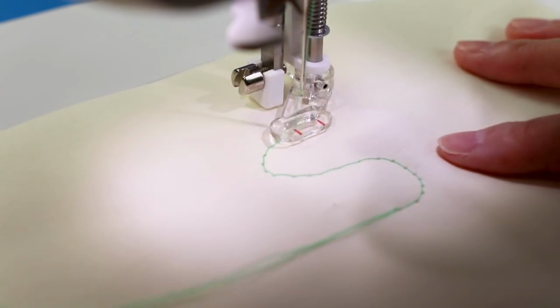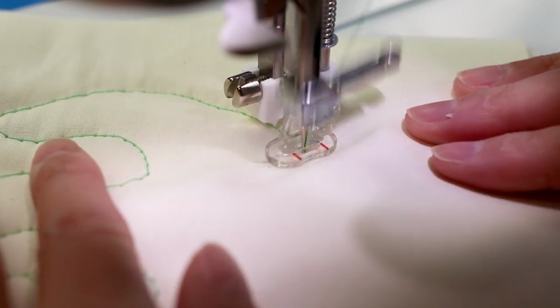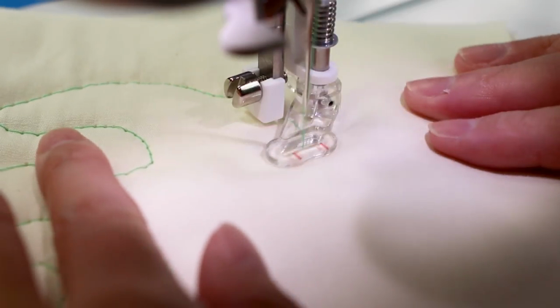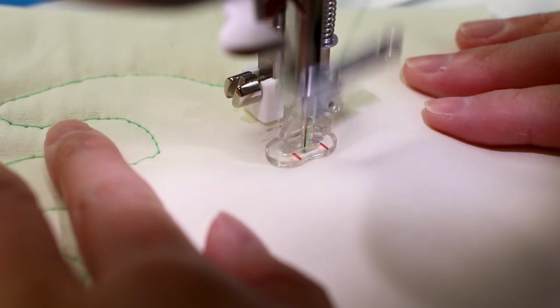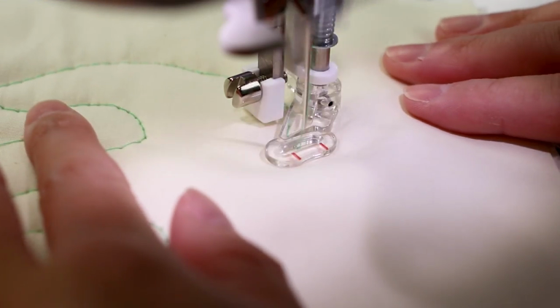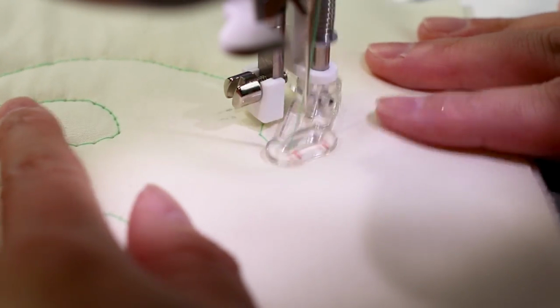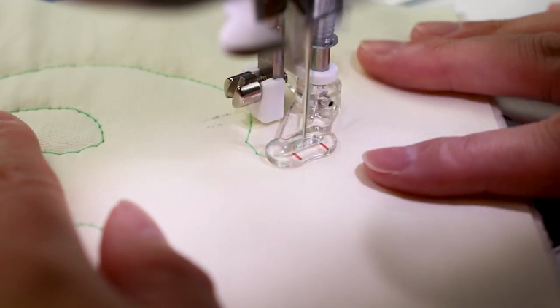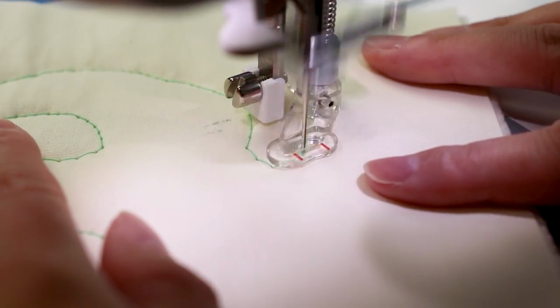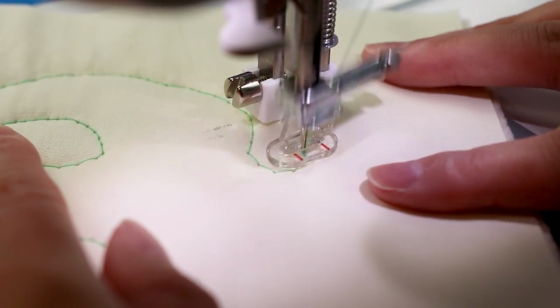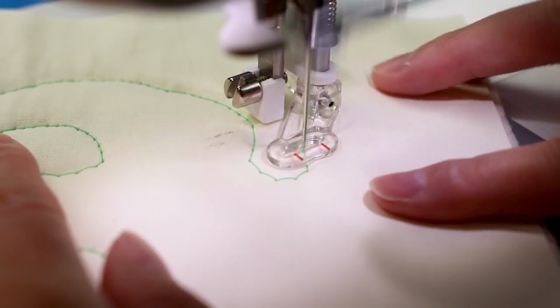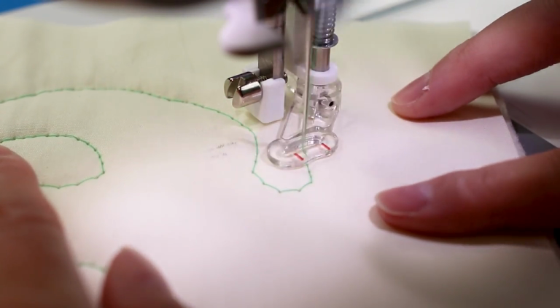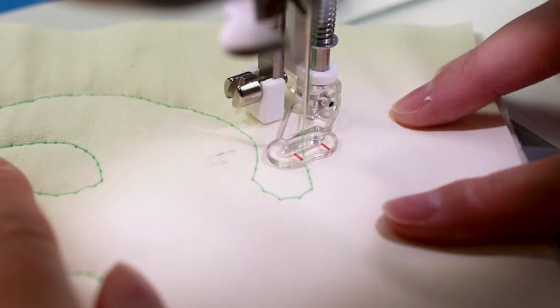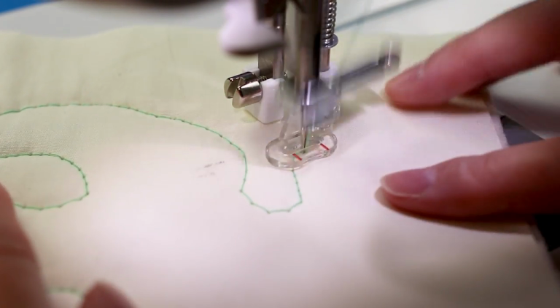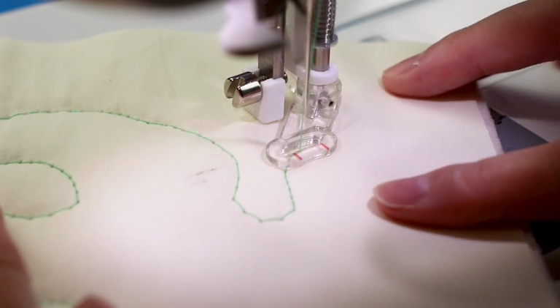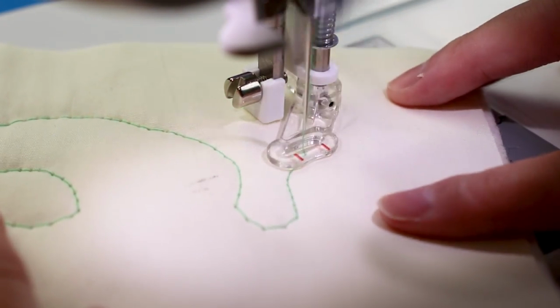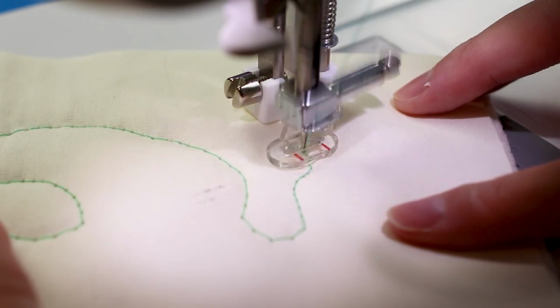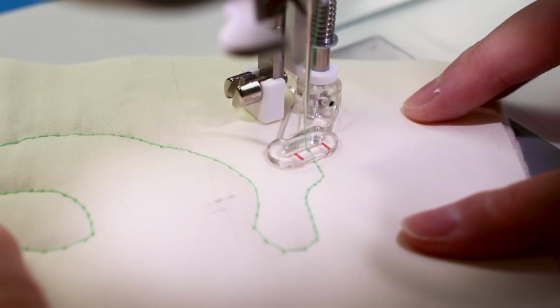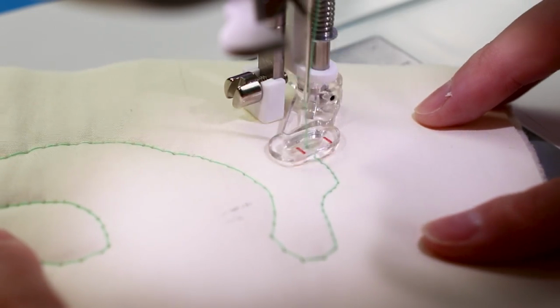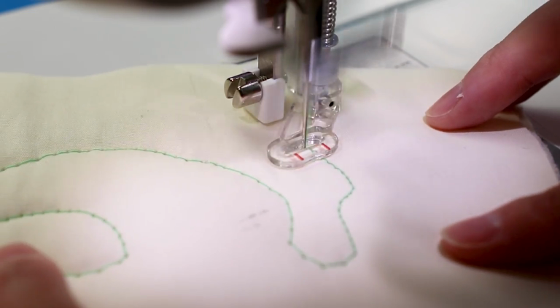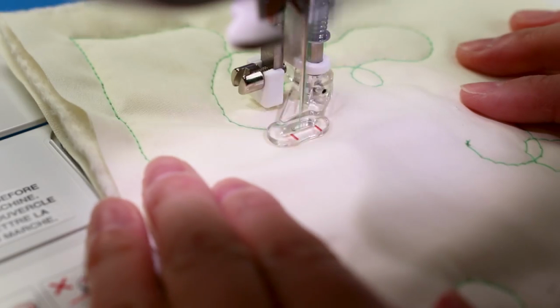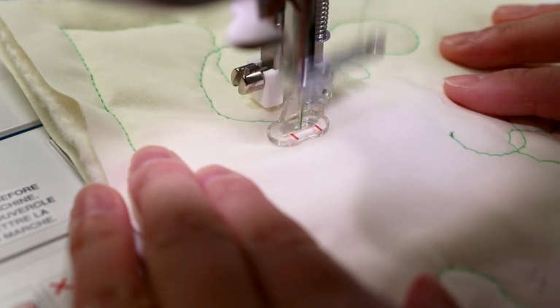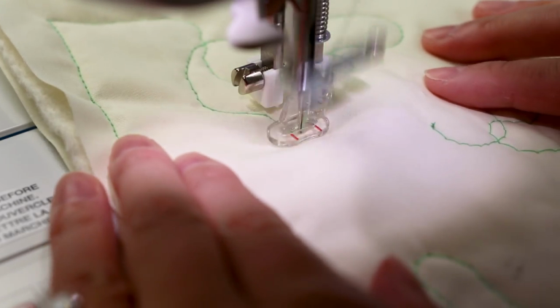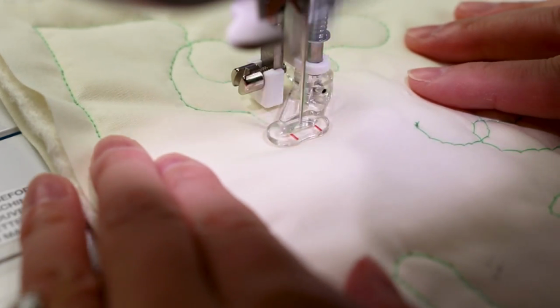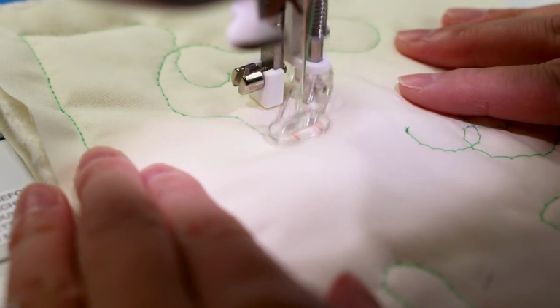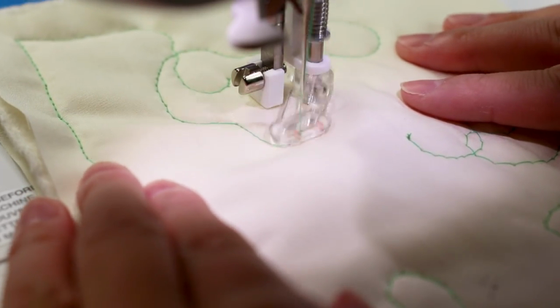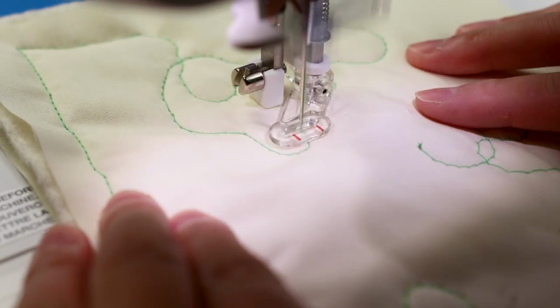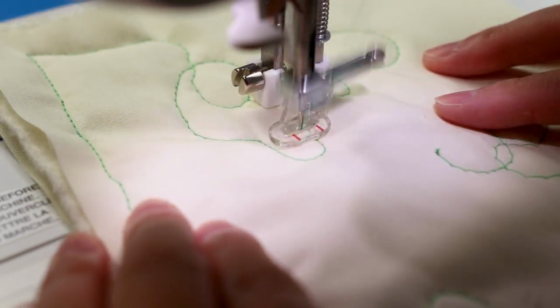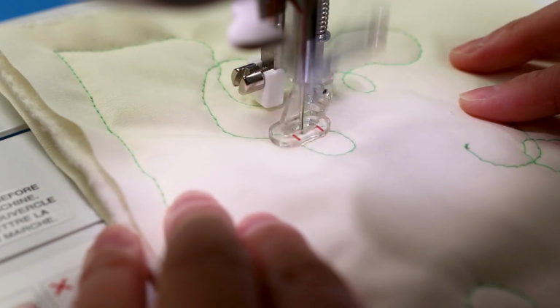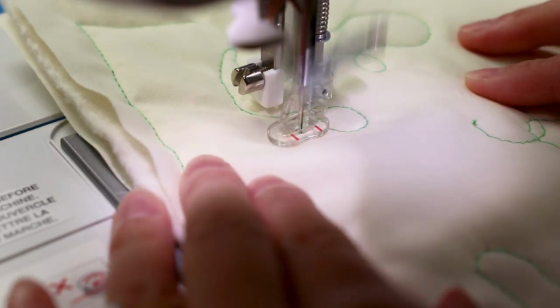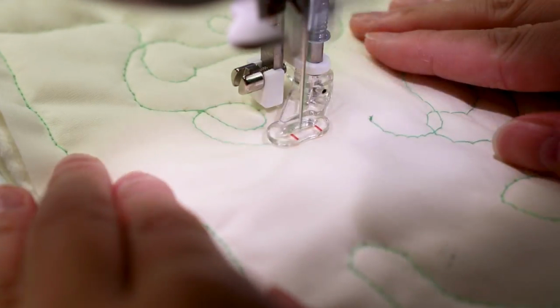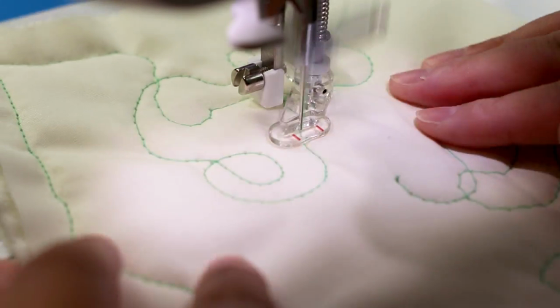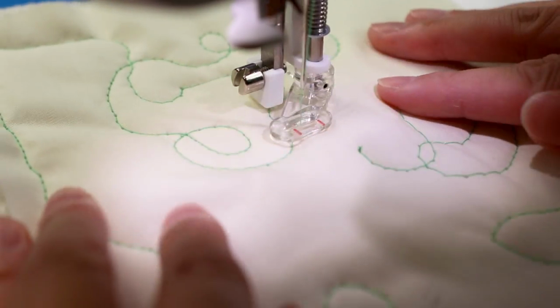The foot has a built-in spring that moves up and down with the needle. As-is, the foot doesn't give enough clearance to a quilt sandwich to easily move around under it - so the rubber band fixed that. Thank you Leah for saving me a headache.